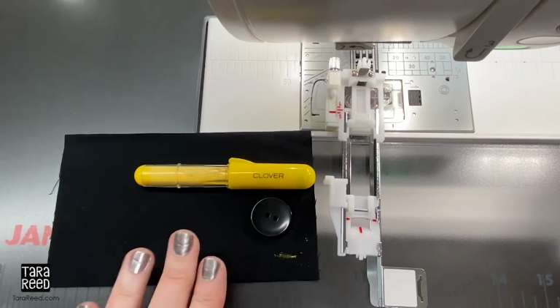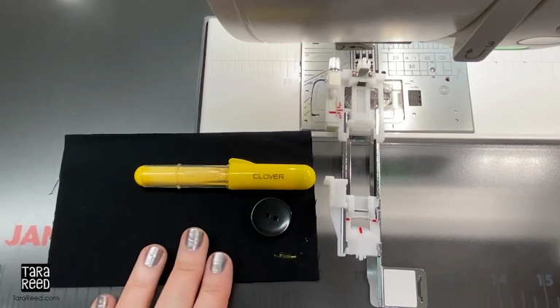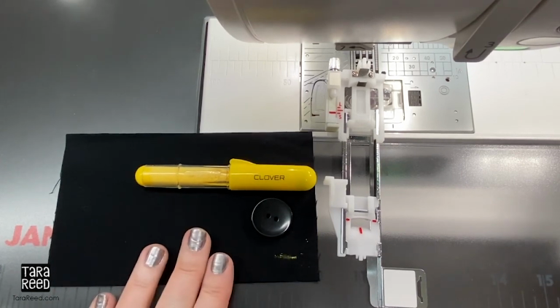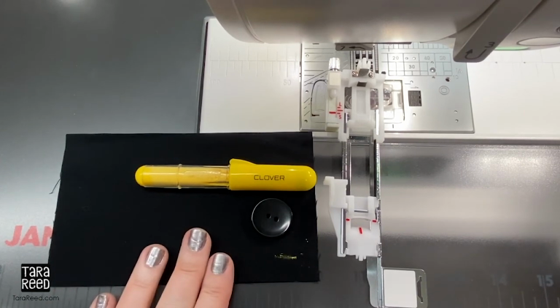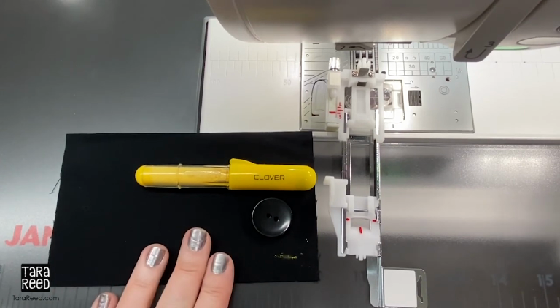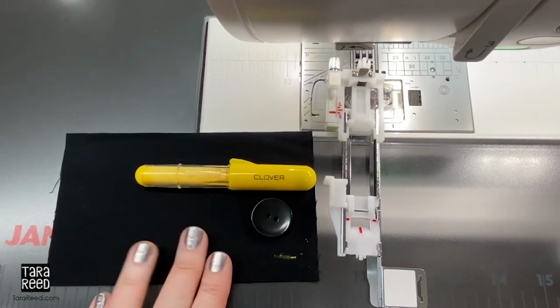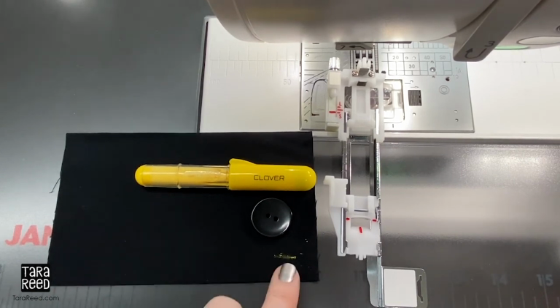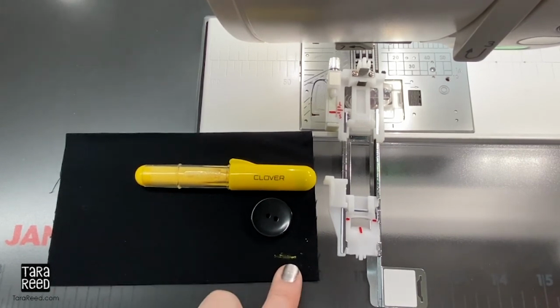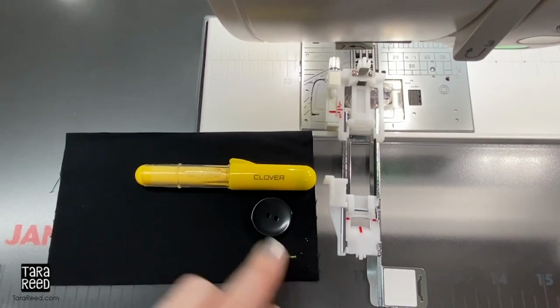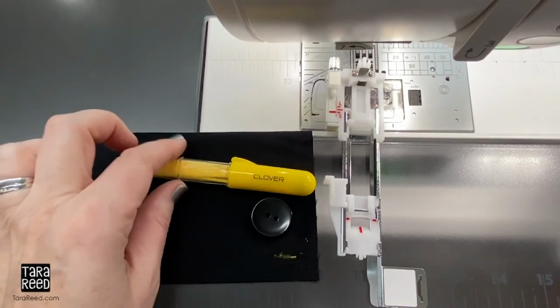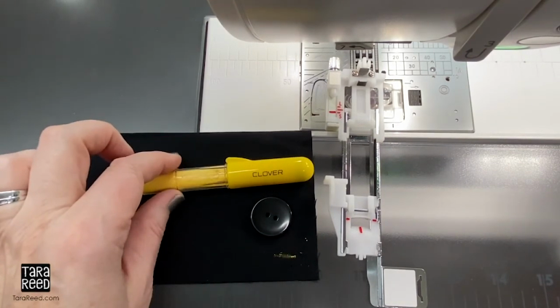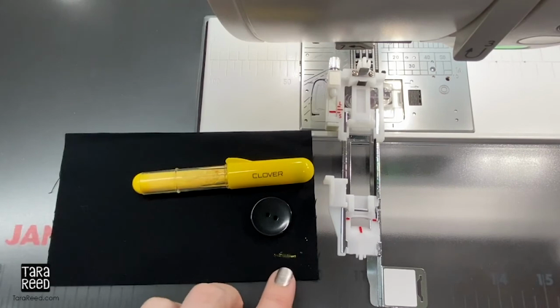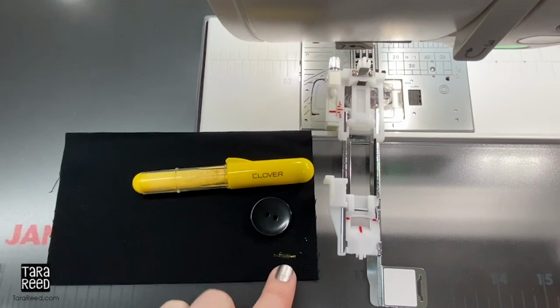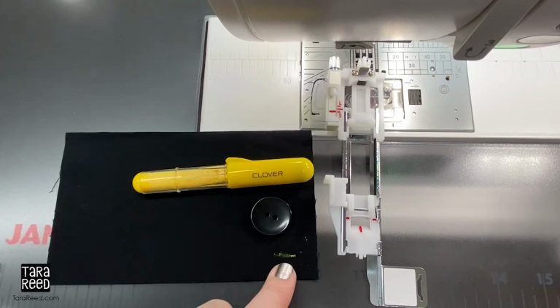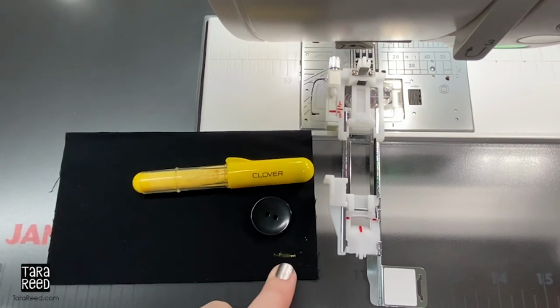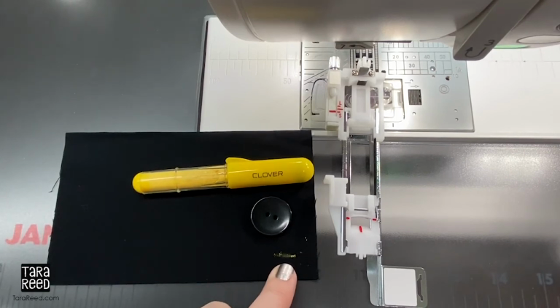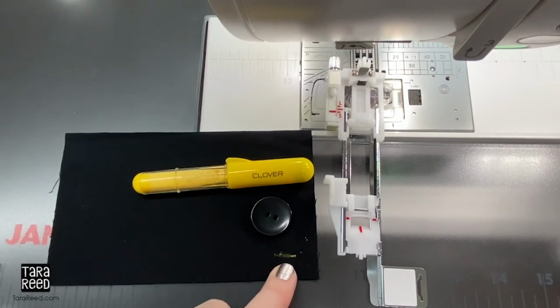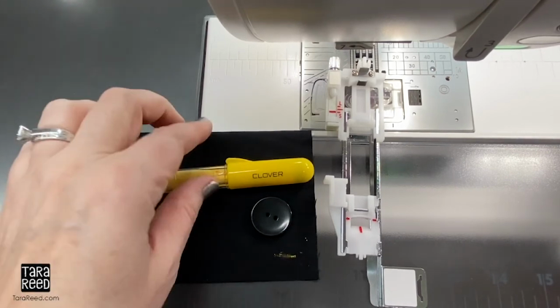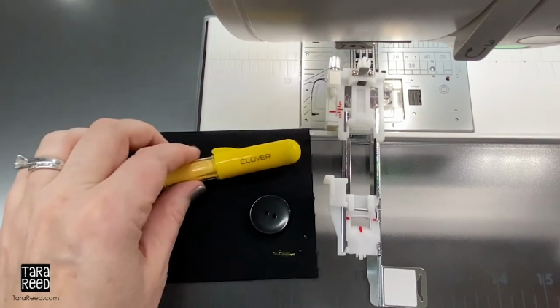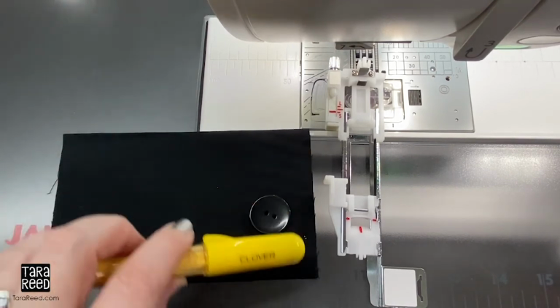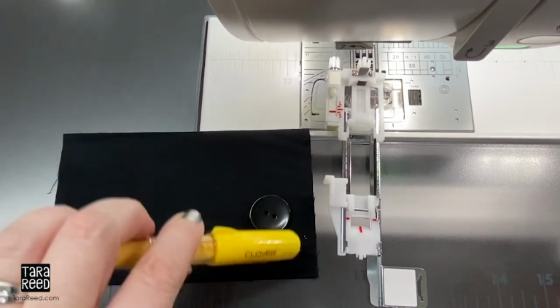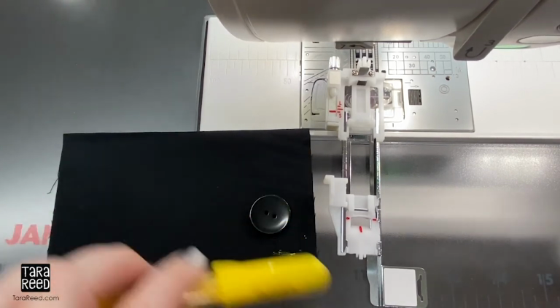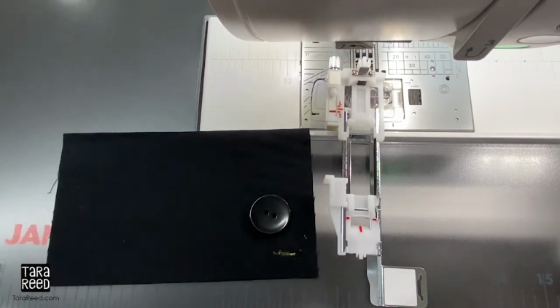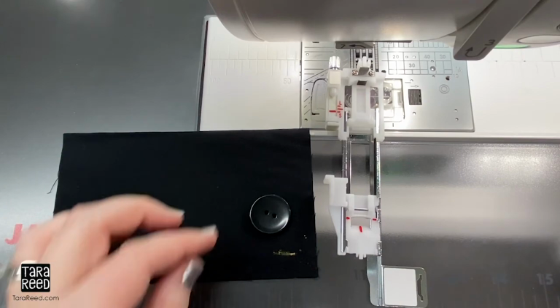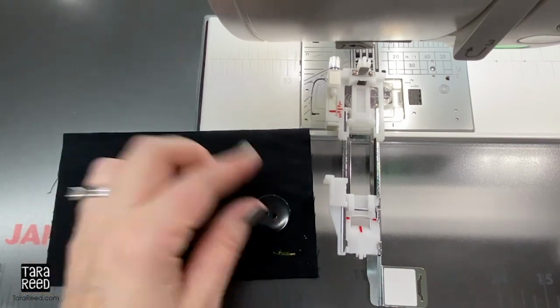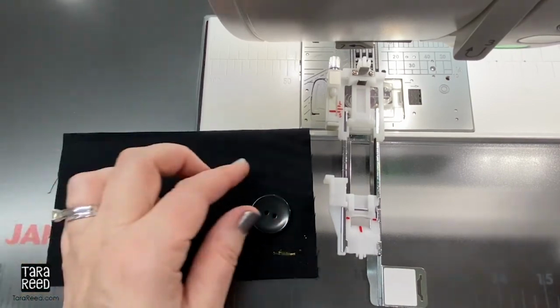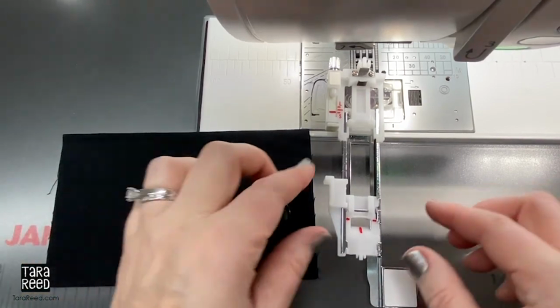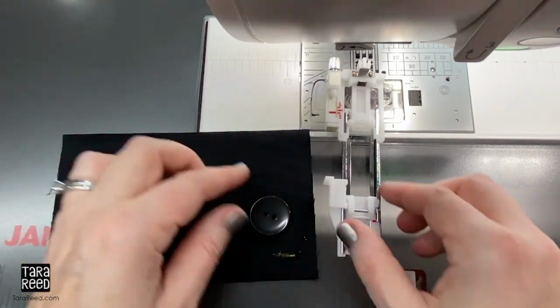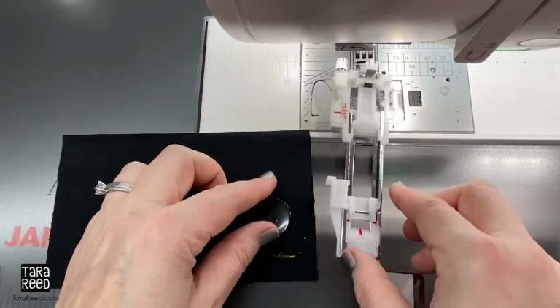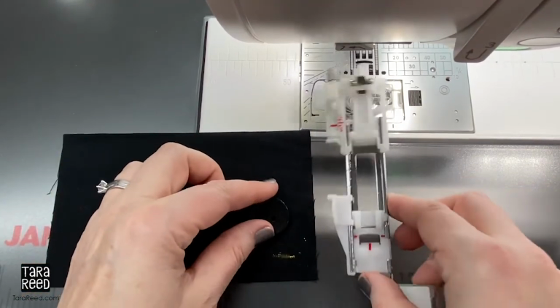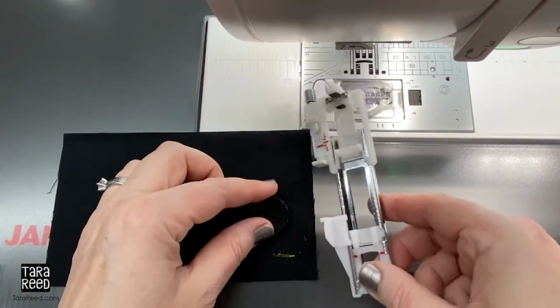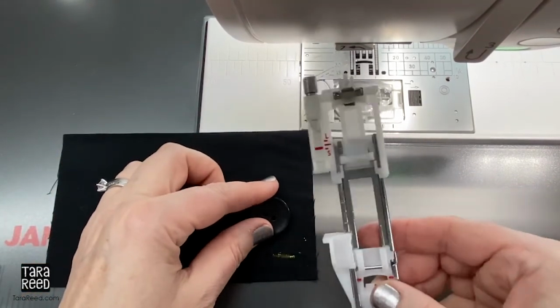So I have my black fabric that I want to put the buttonhole on and I marked with this clover chalk mark where I want the buttonhole to start. You can mark exactly the line, but just to show you I'm not going to be that specific.